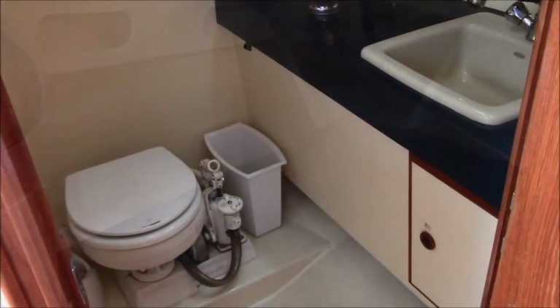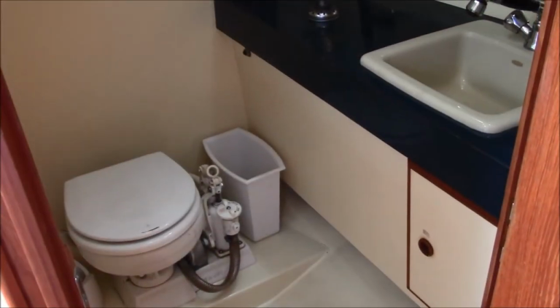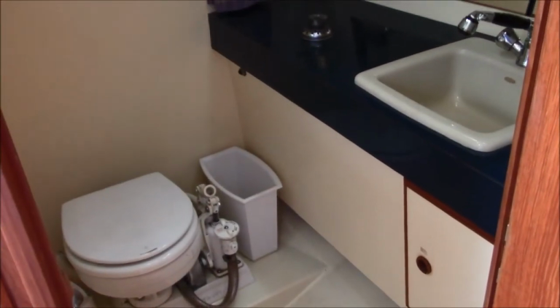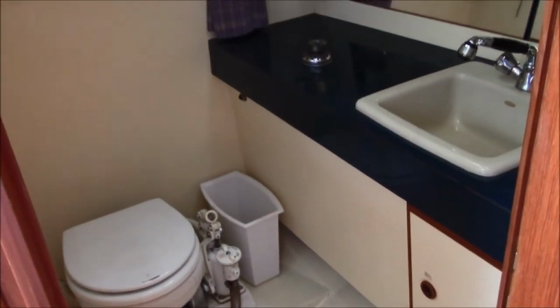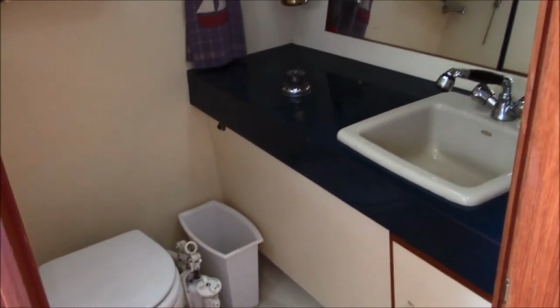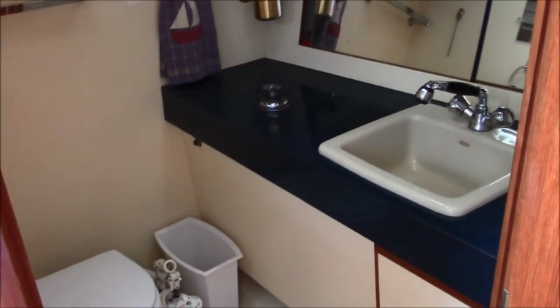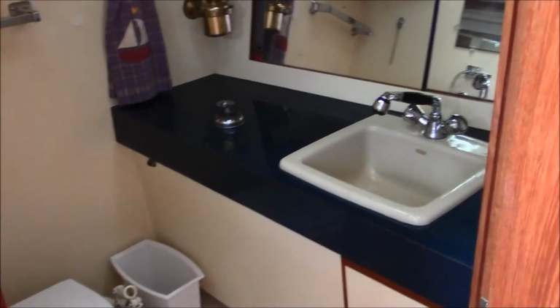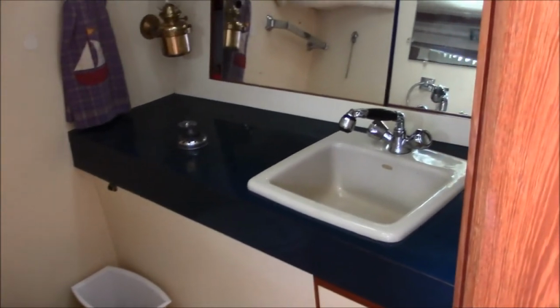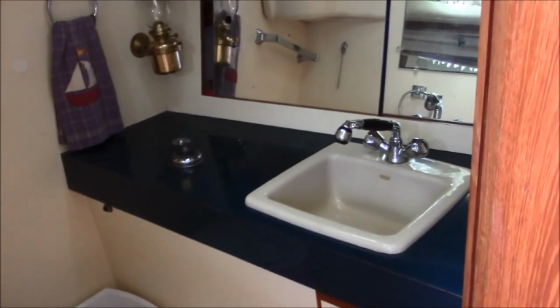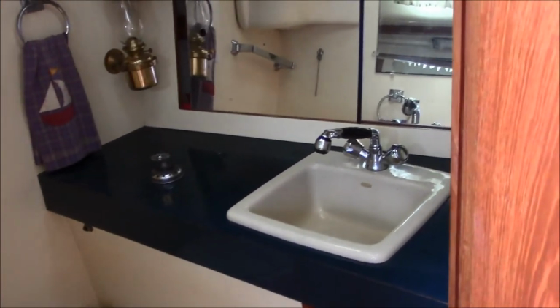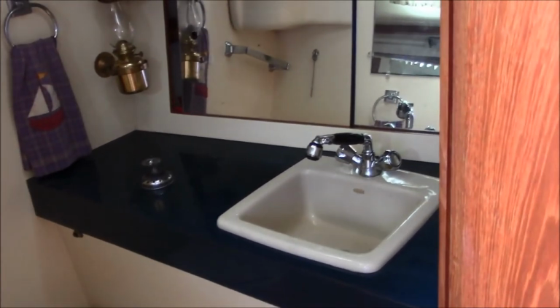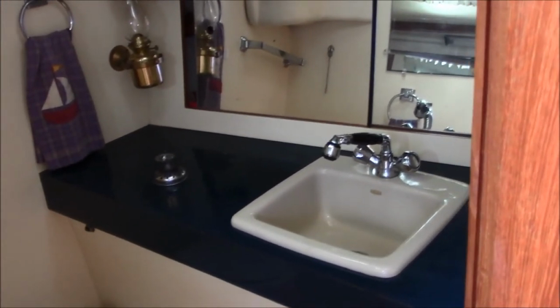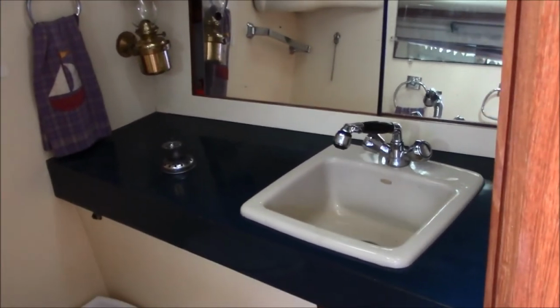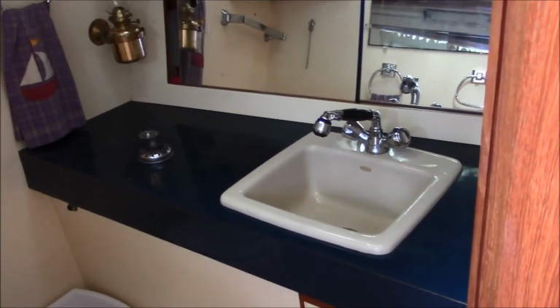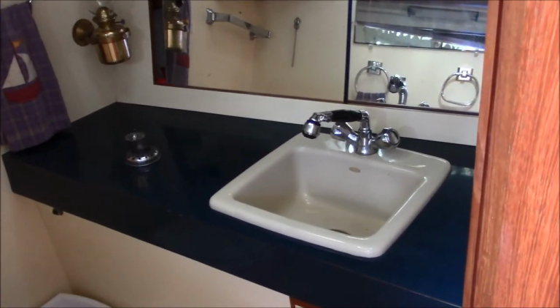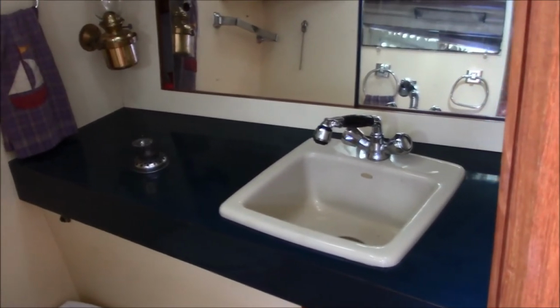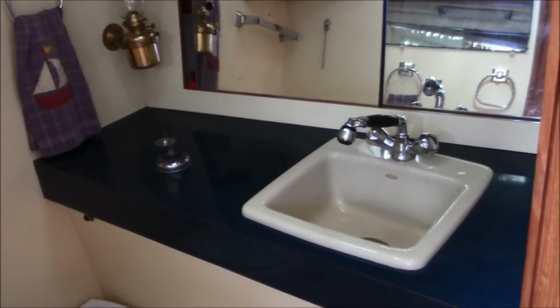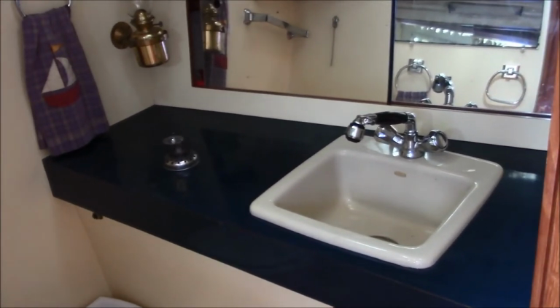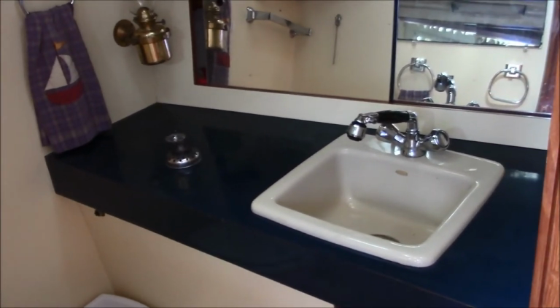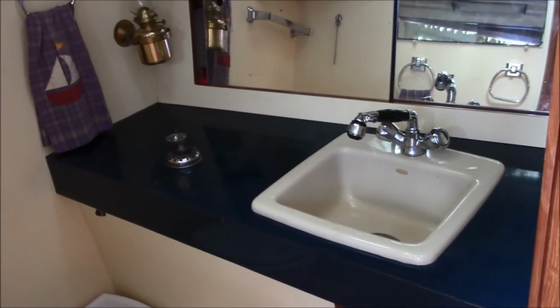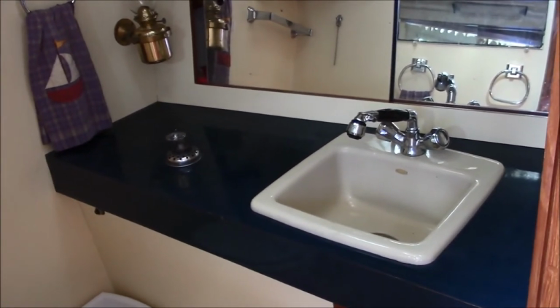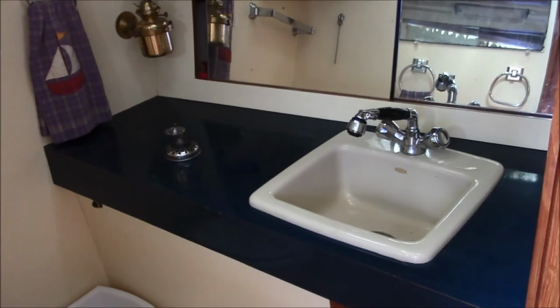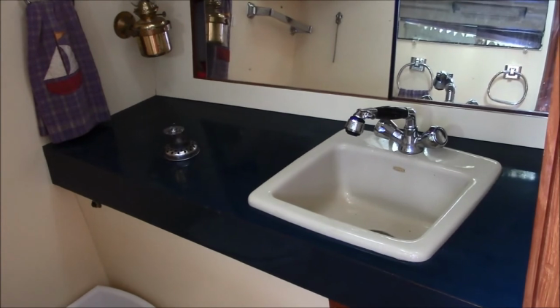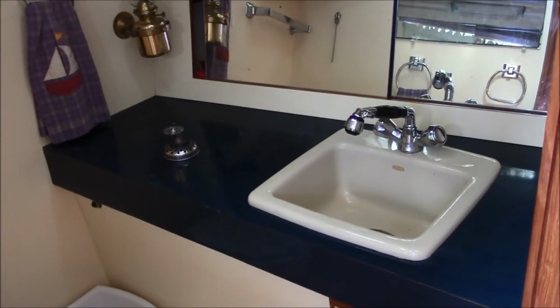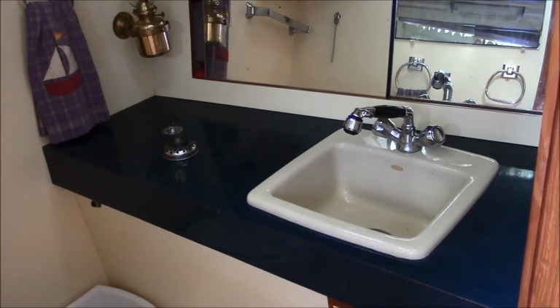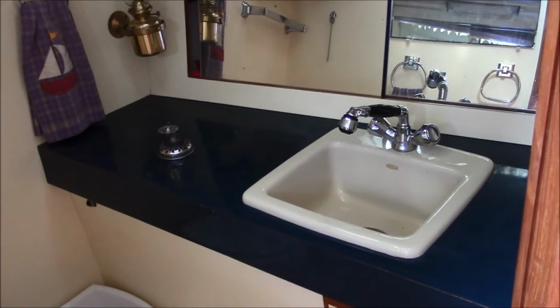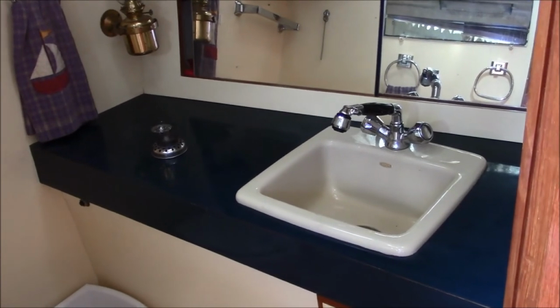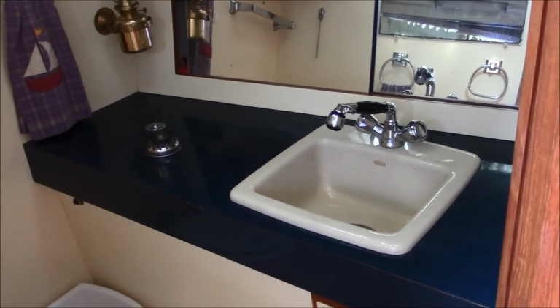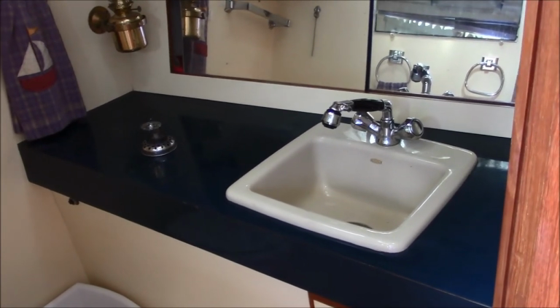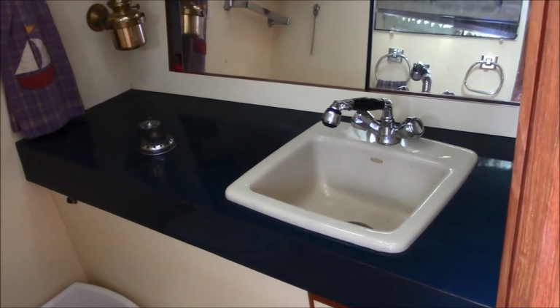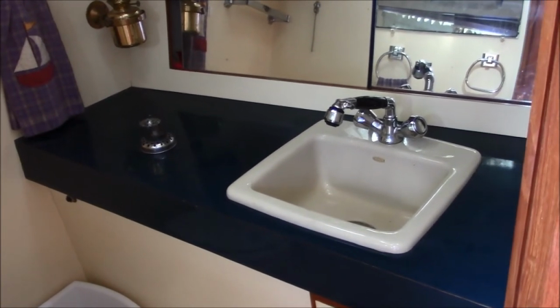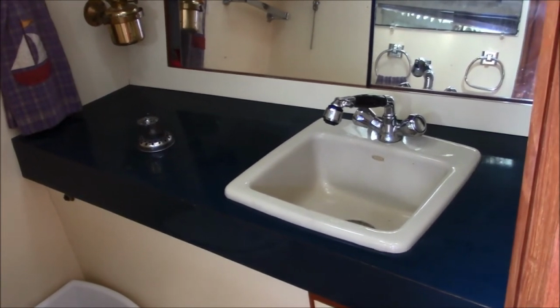Very large head on the Pearson 36, also has a faucet that can be converted to a shower.